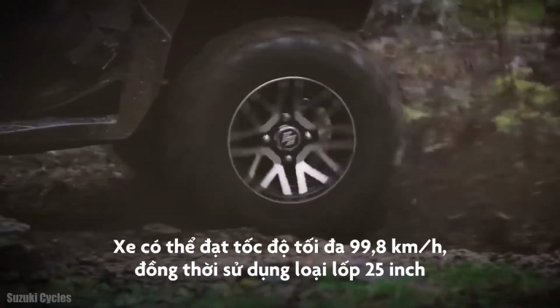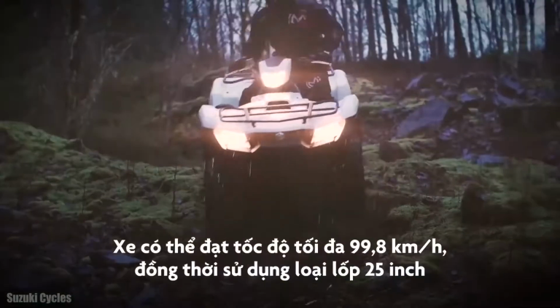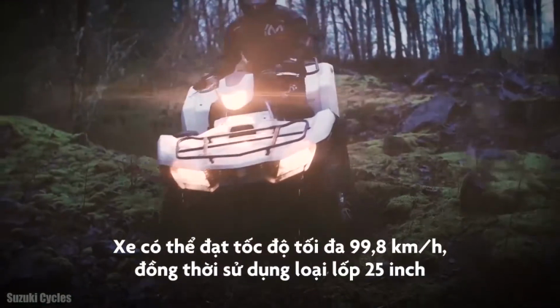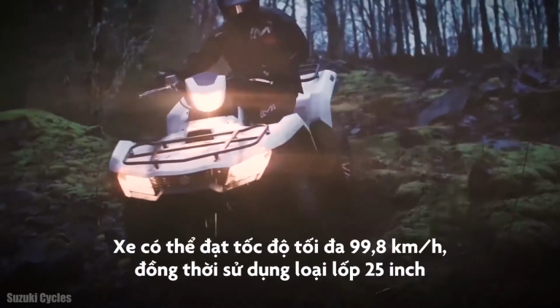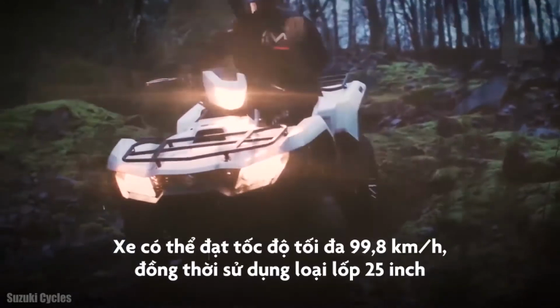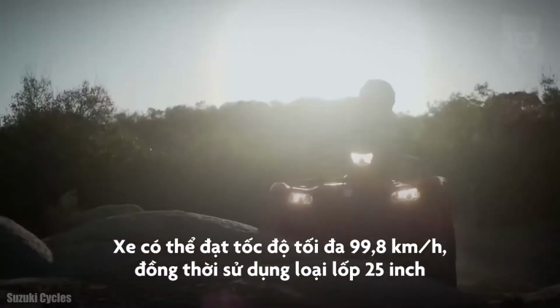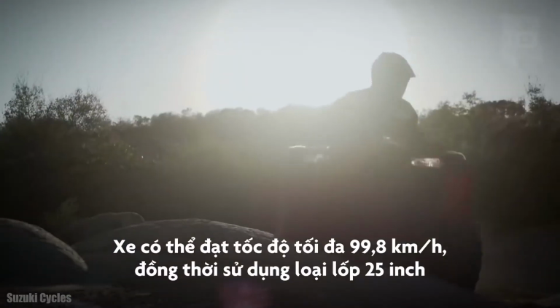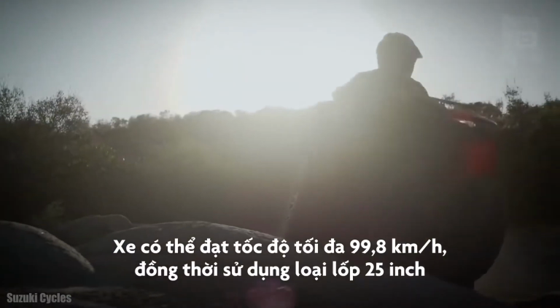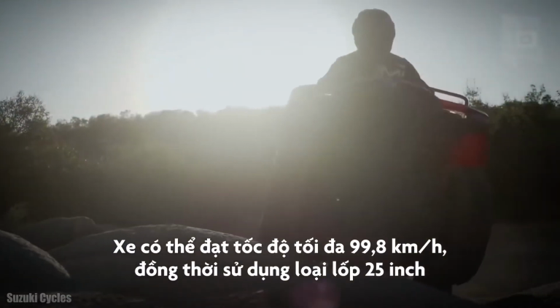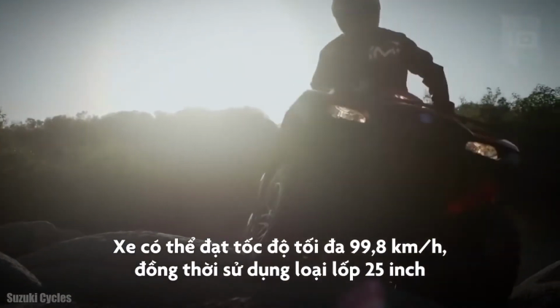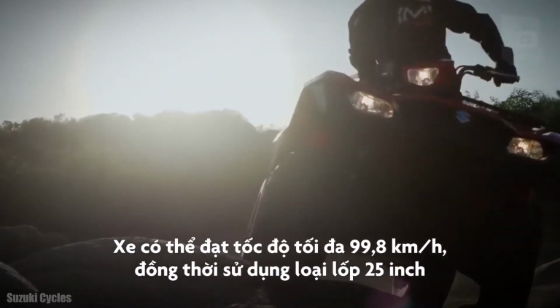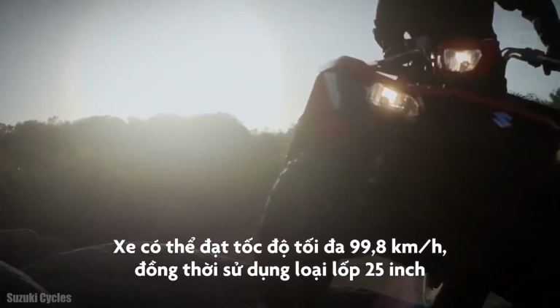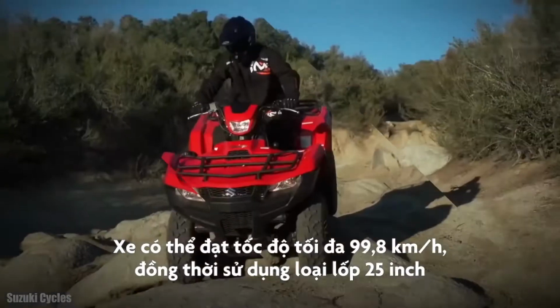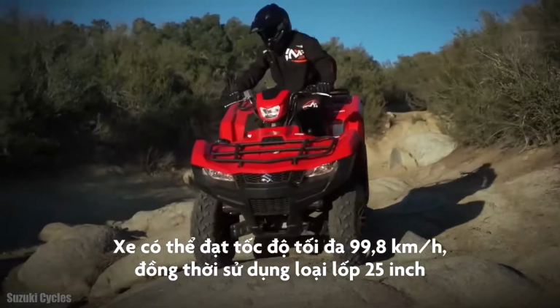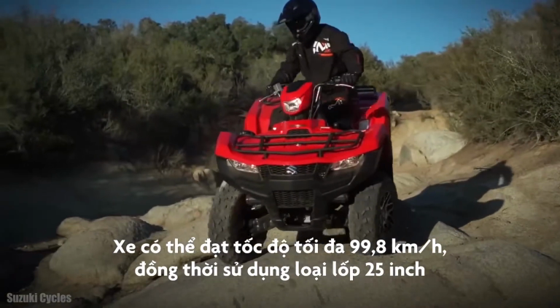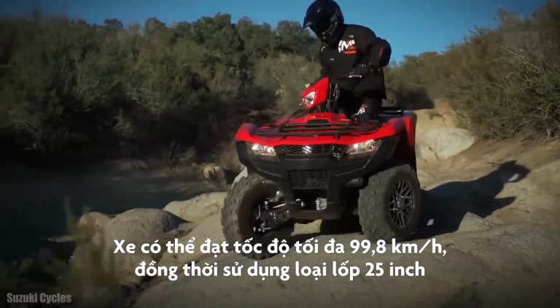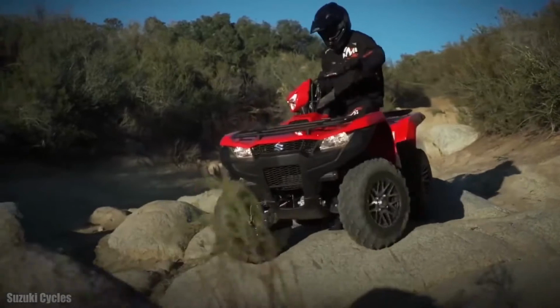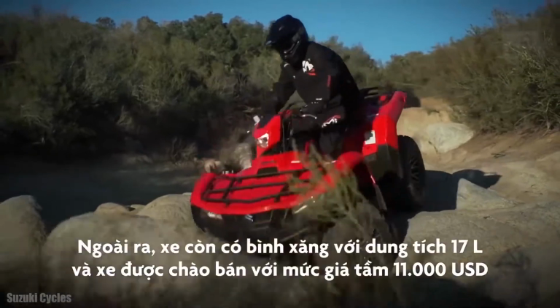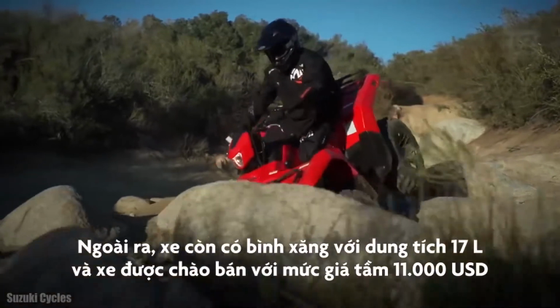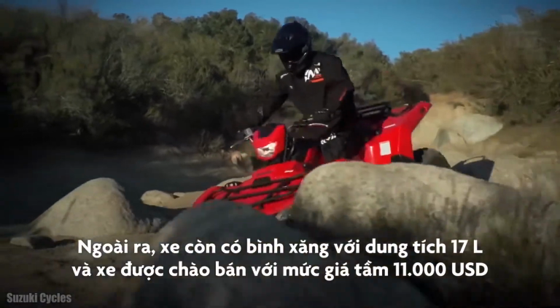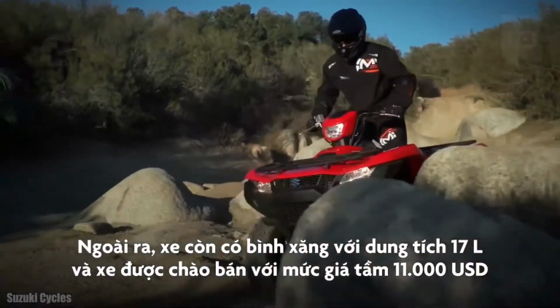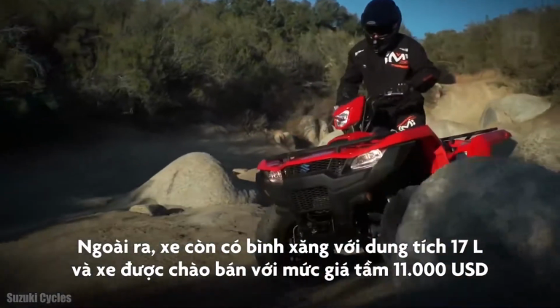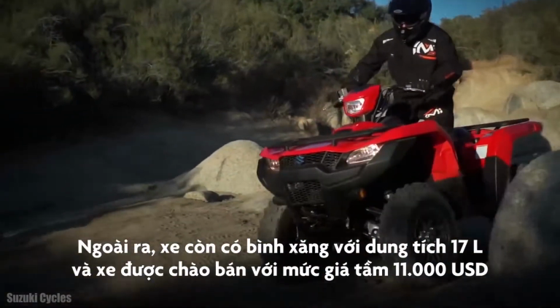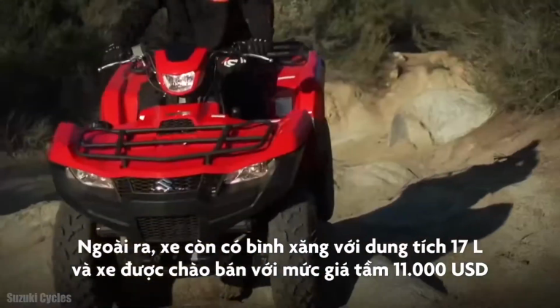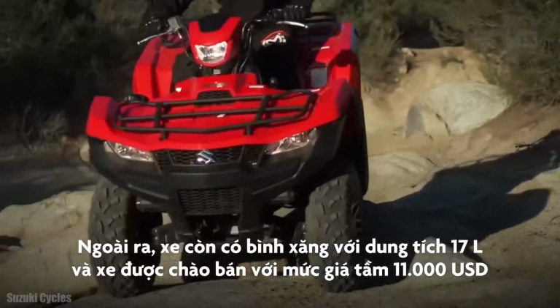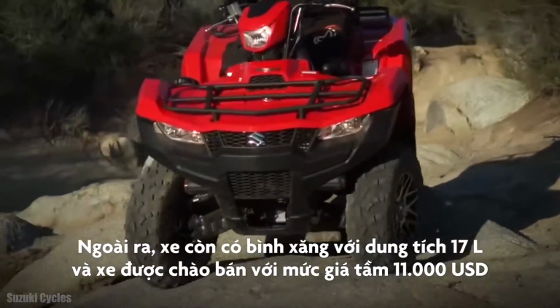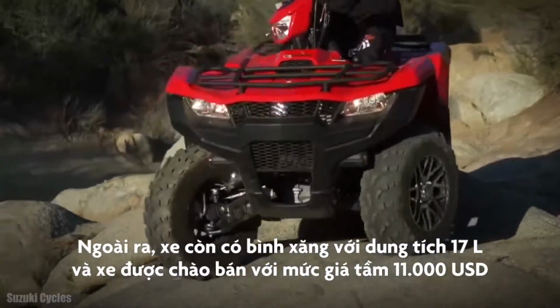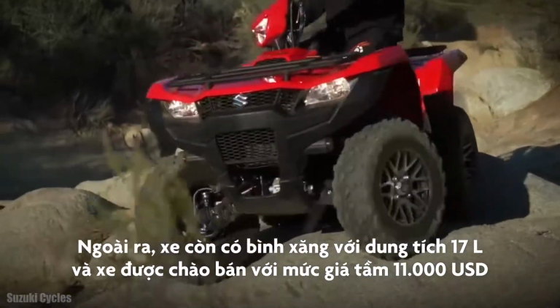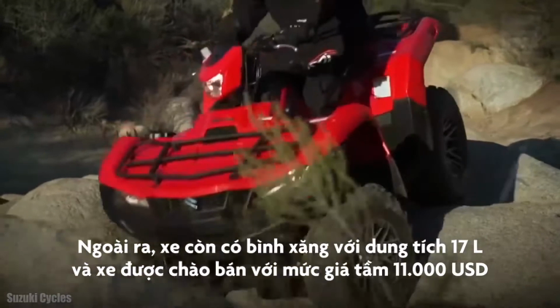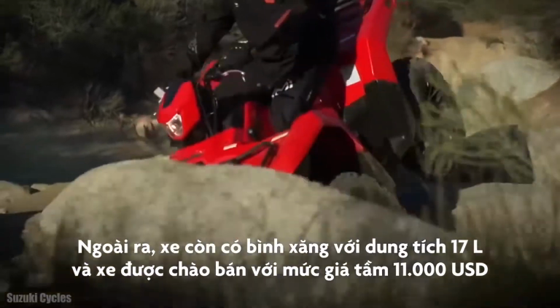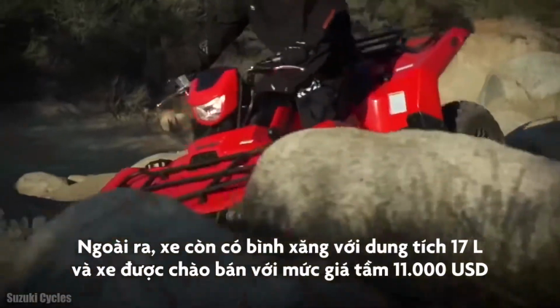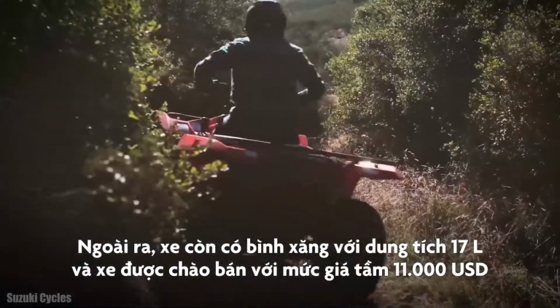It can reach a maximum speed of over 62 miles per hour and is equipped with 25-inch tires. It has a fuel tank with 4.5 gallons of capacity and its approximate price is $11,000.